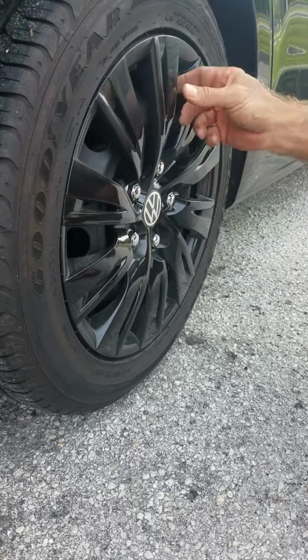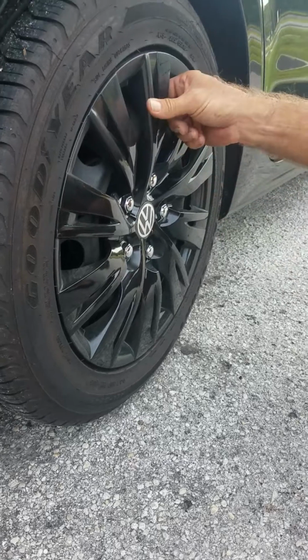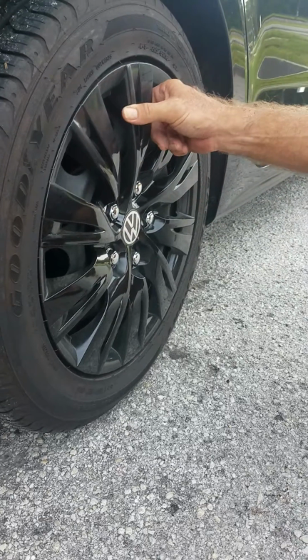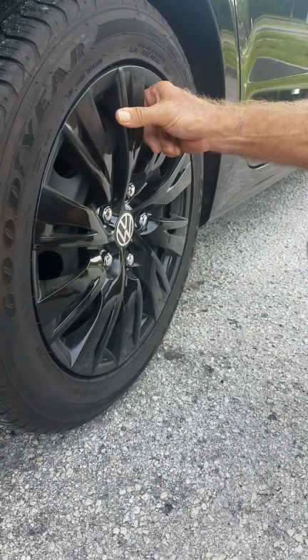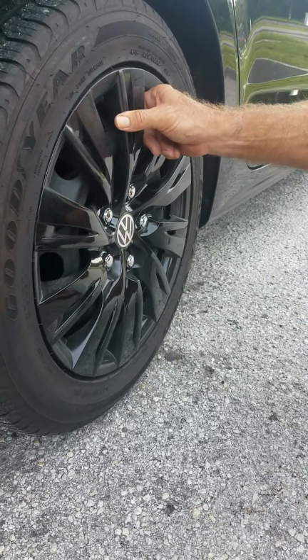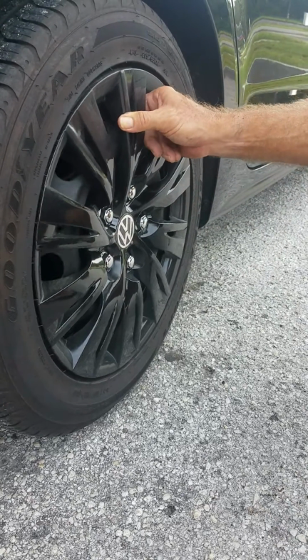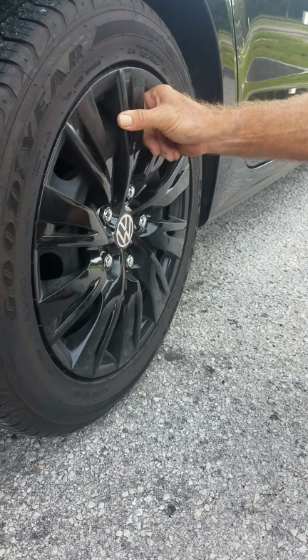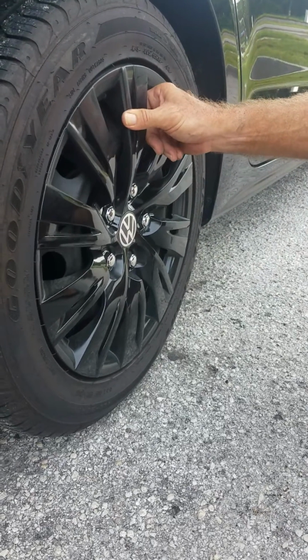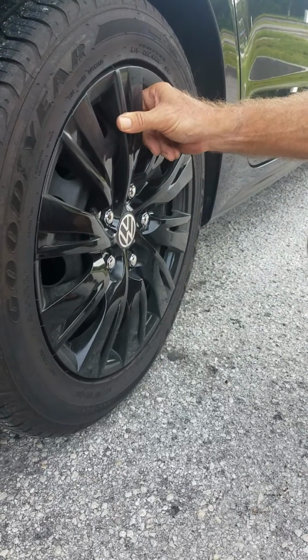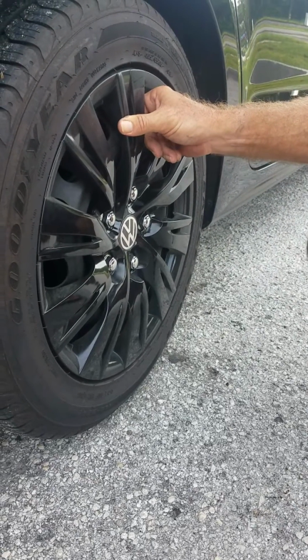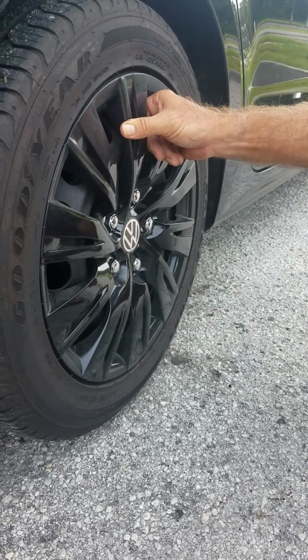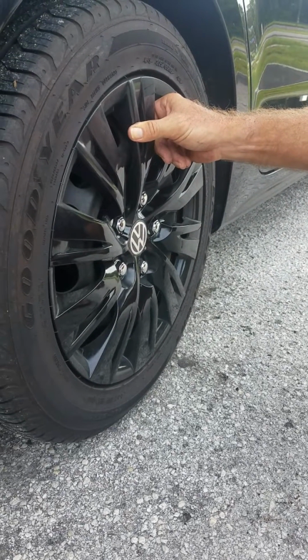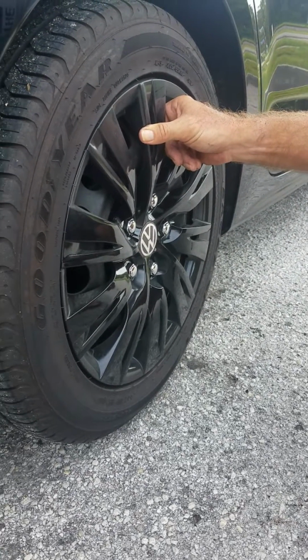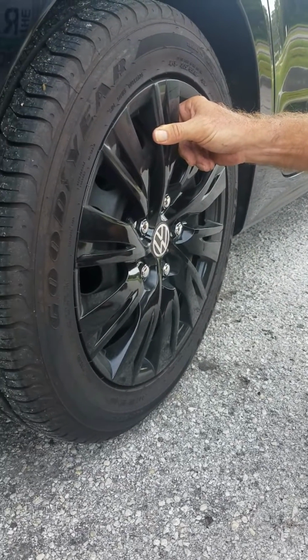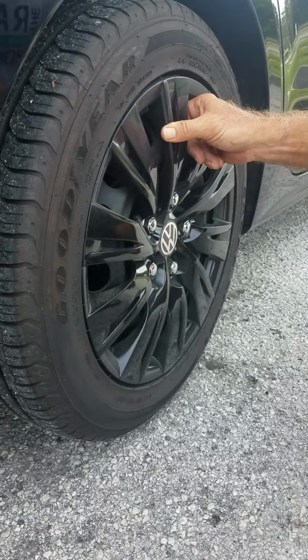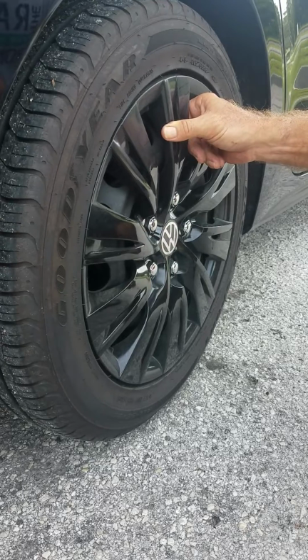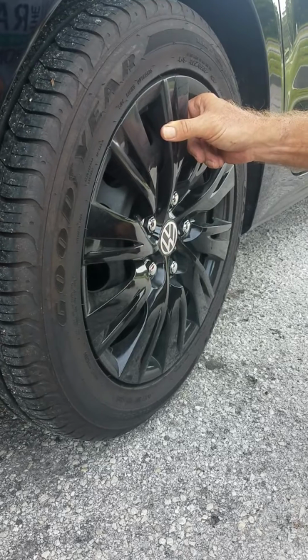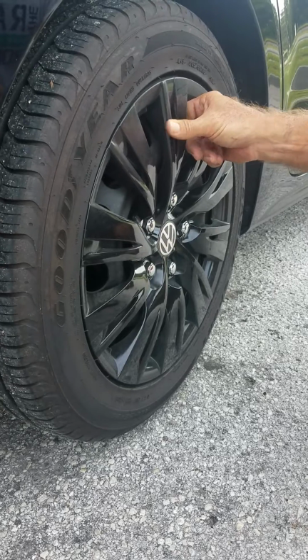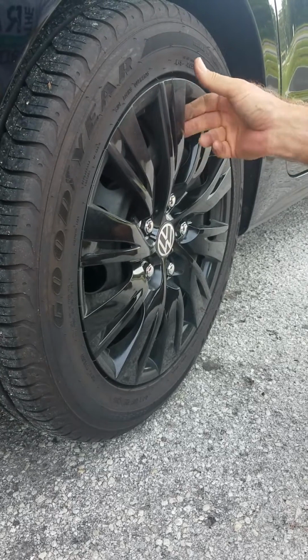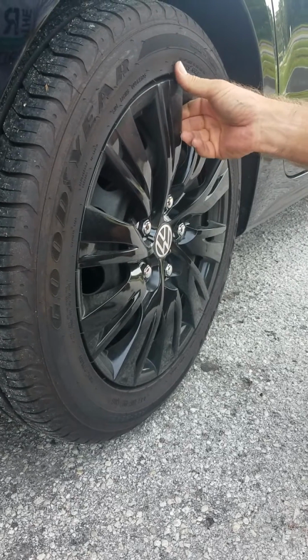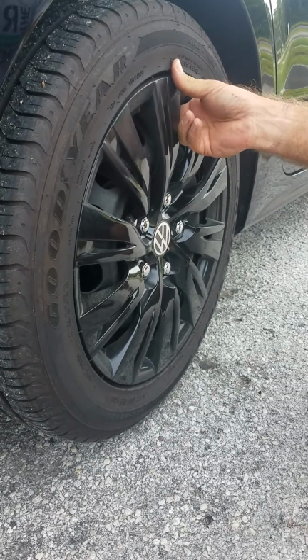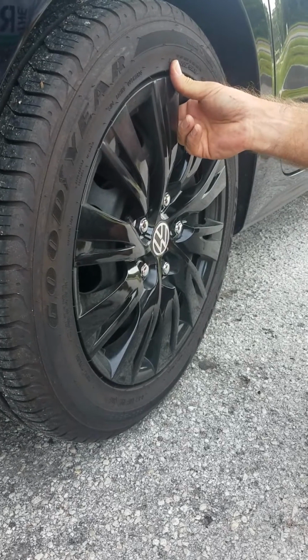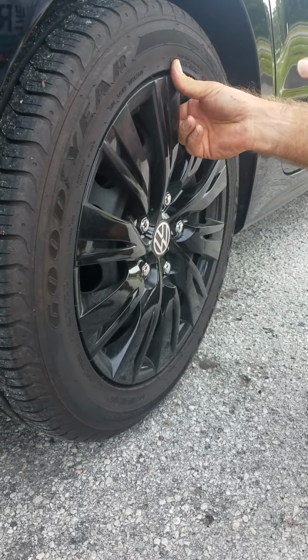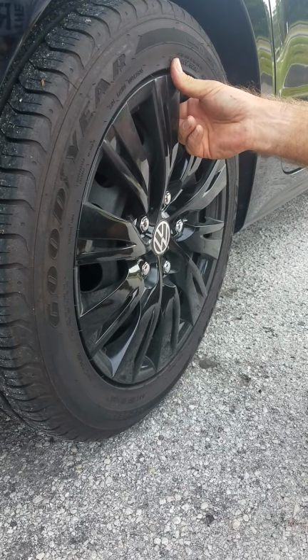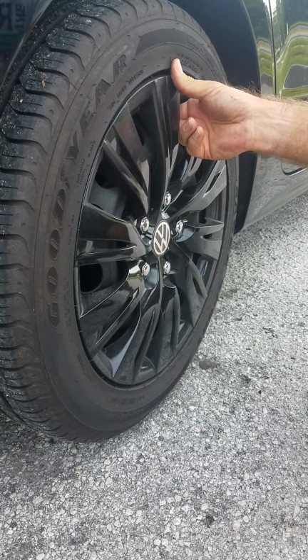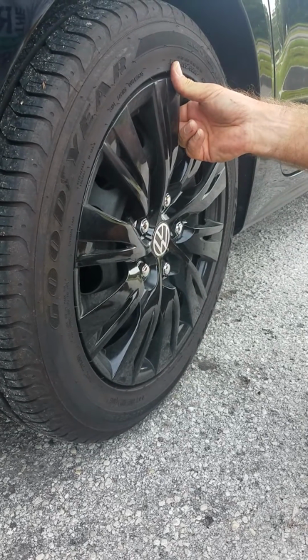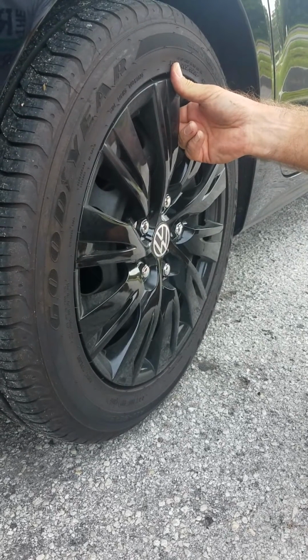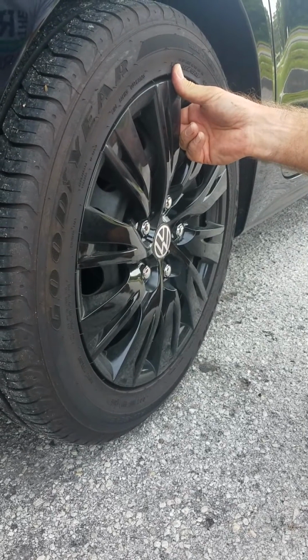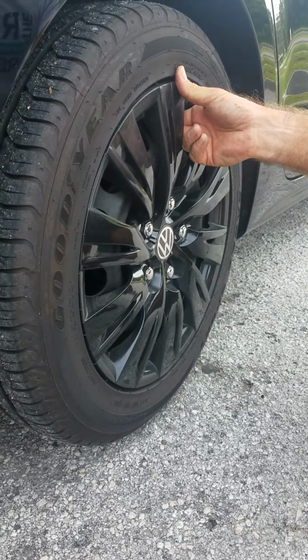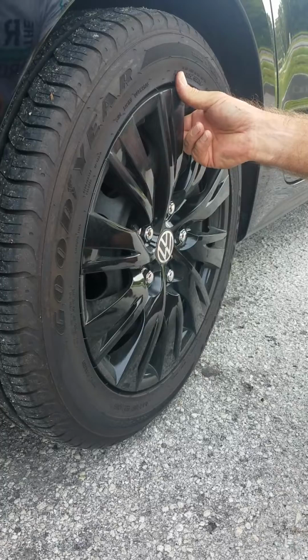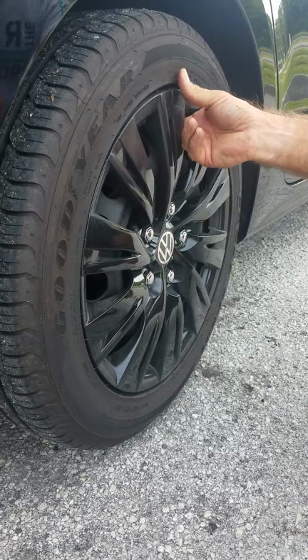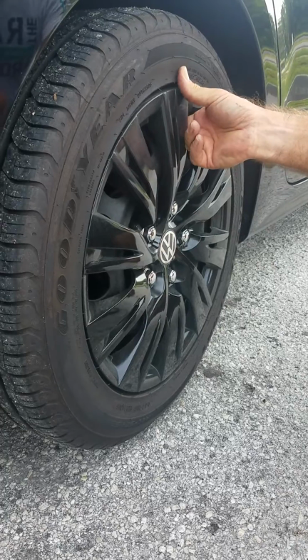If your hubcaps look like this and you've searched the internet to try to figure out how to make them tighter, I've seen a few solutions out there, but chances are you did the same thing I did — and I figured this out on my own.